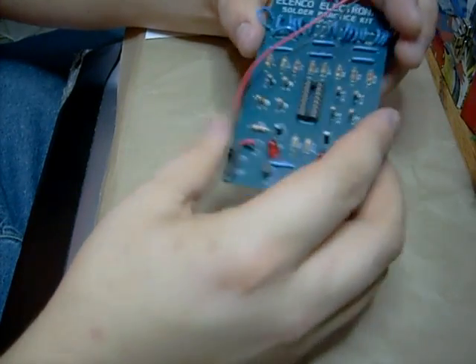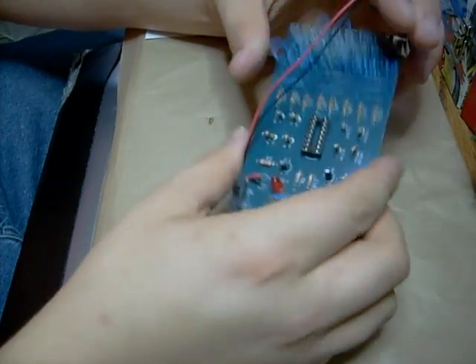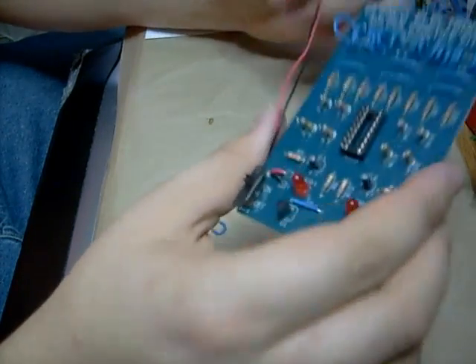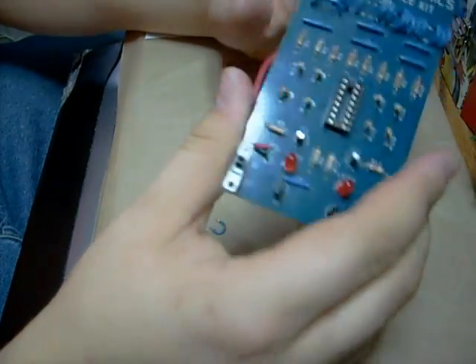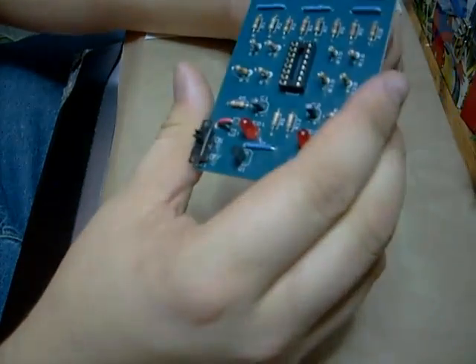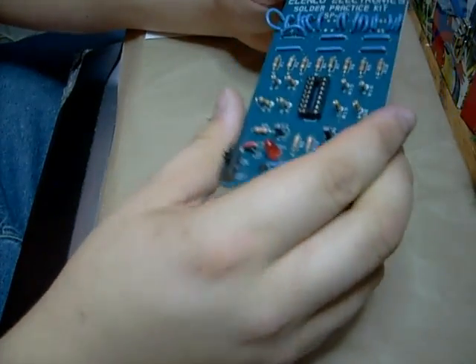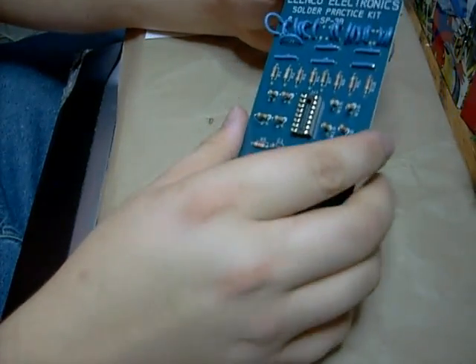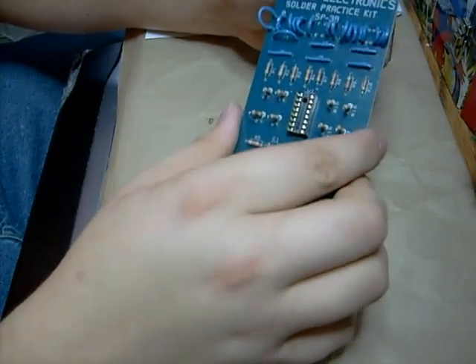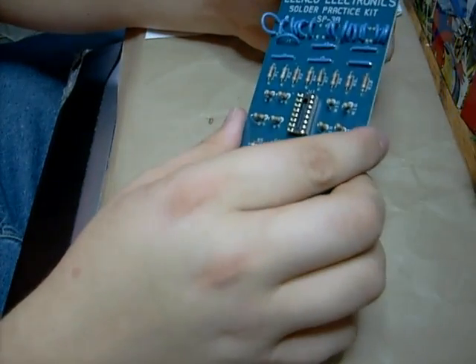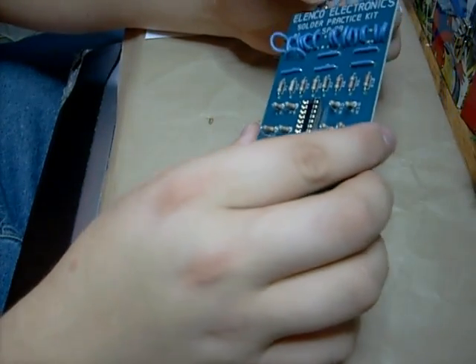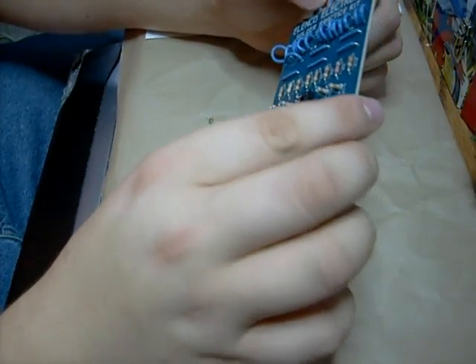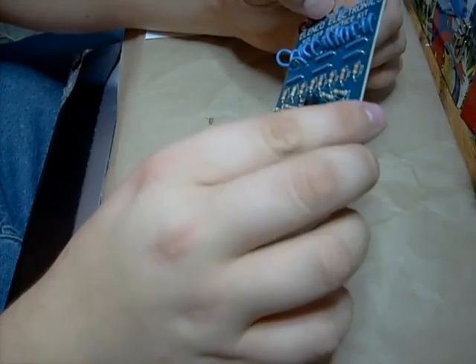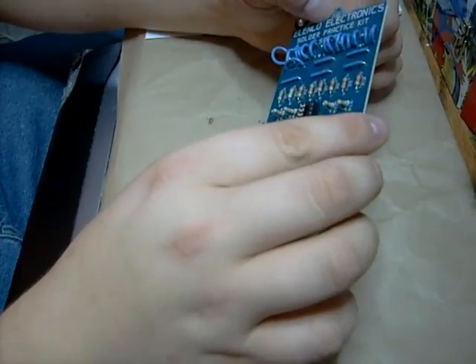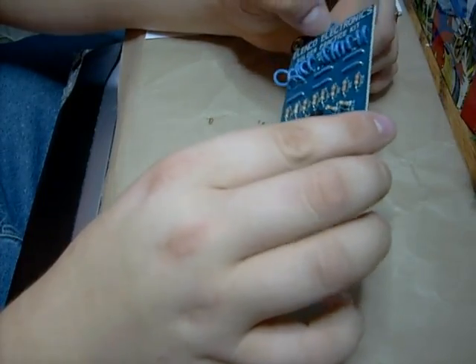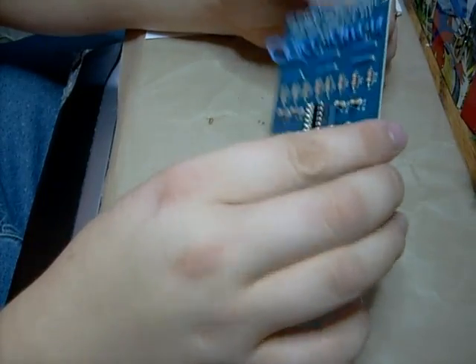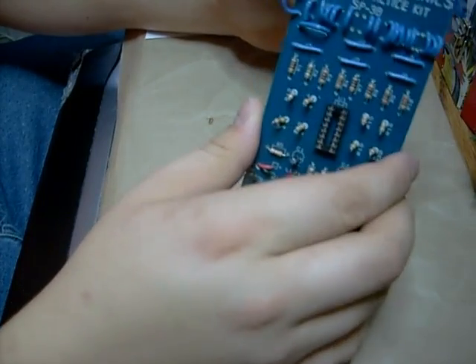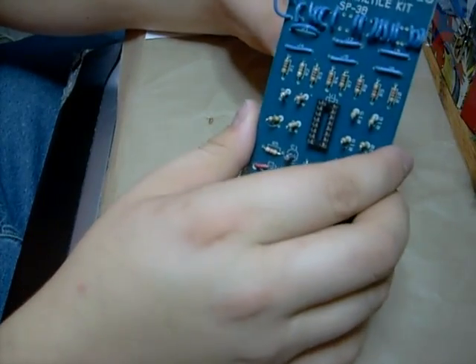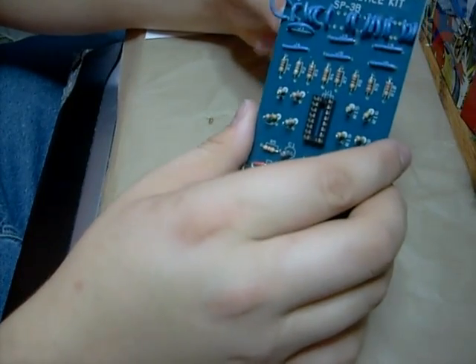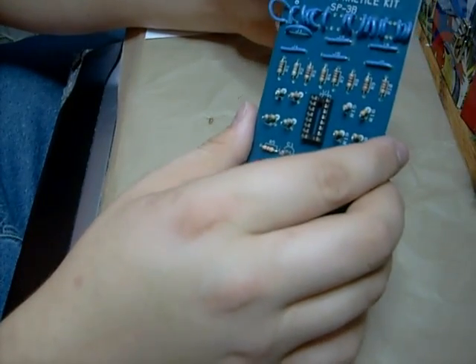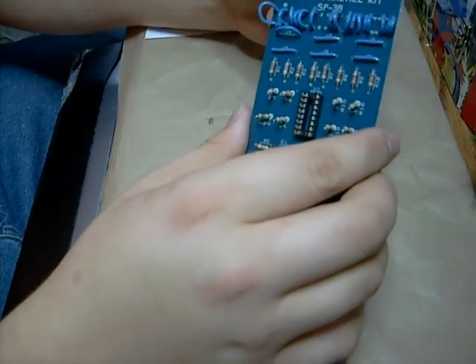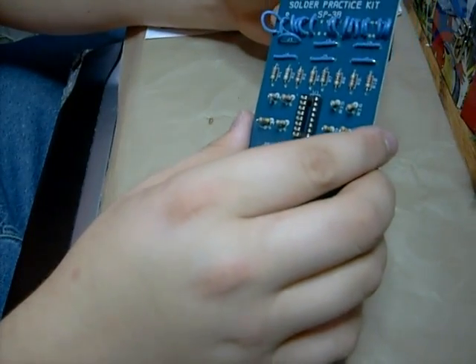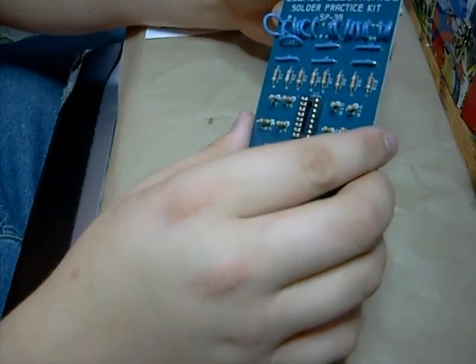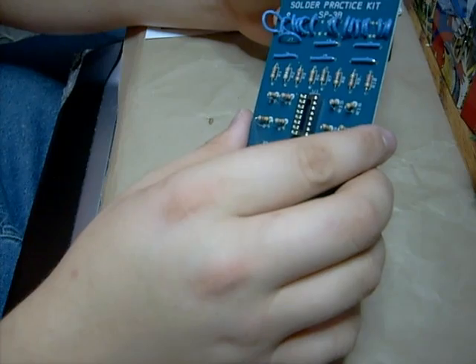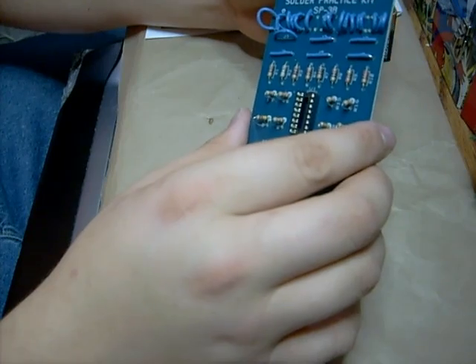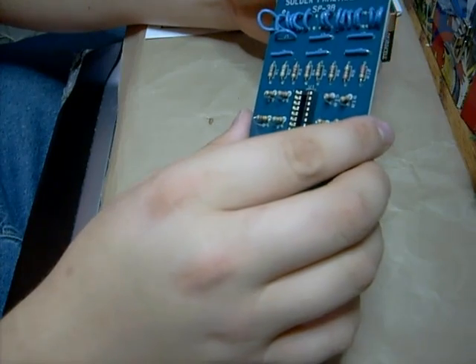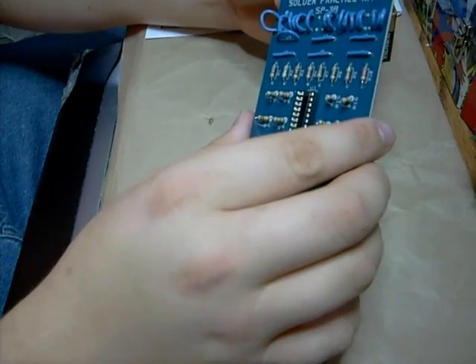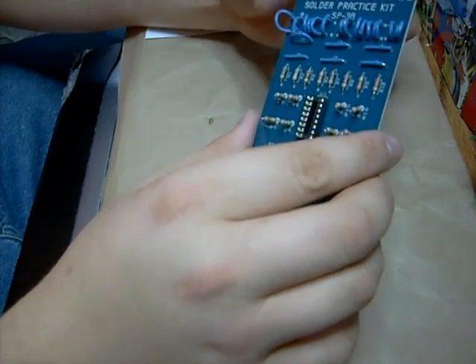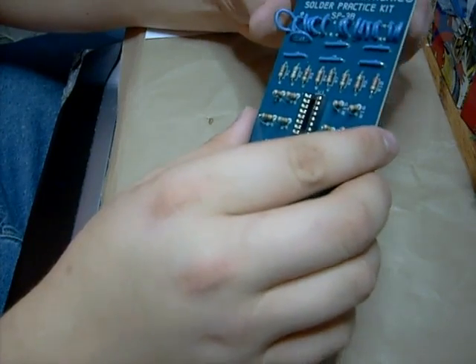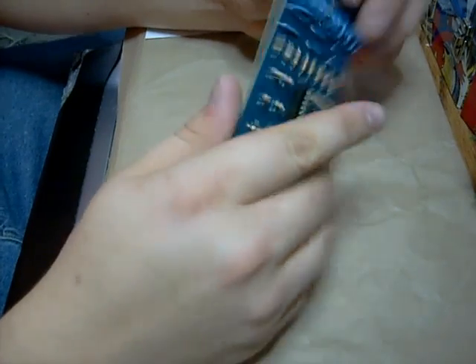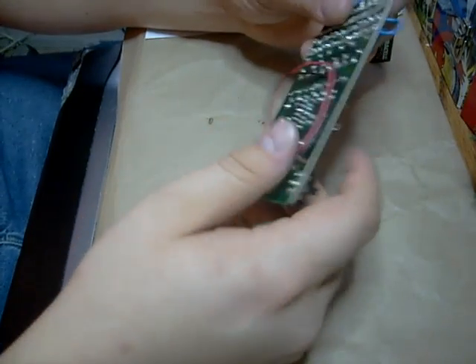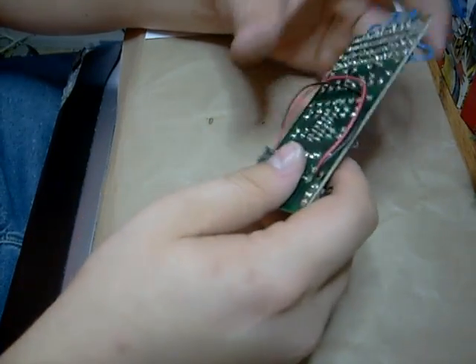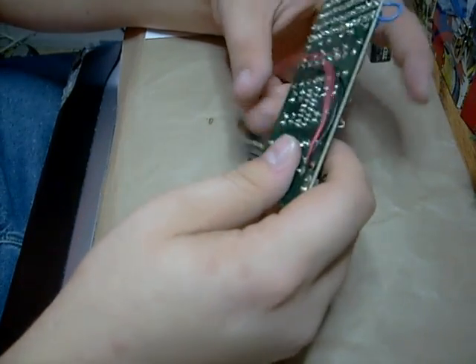For ten bucks, it's pretty good to get some practice in if you're rusty. And if you've never soldered before, it'll get you started.